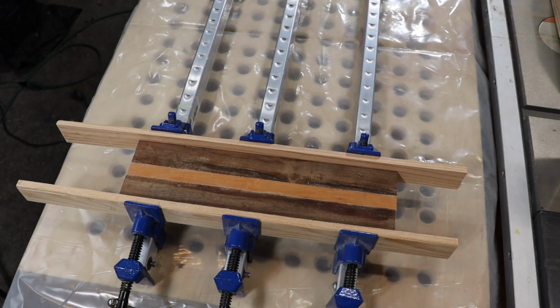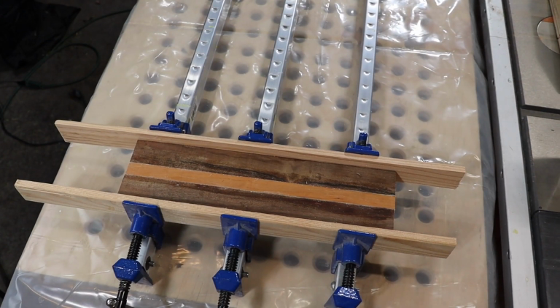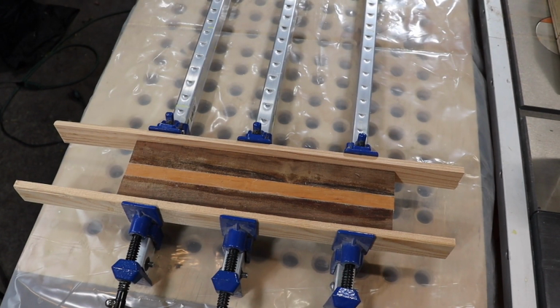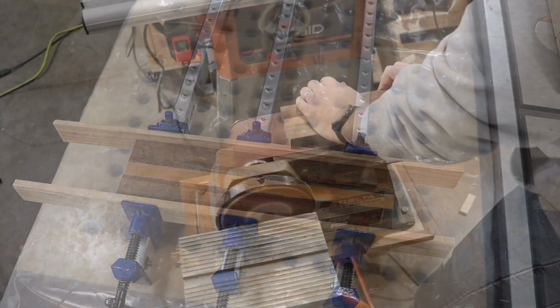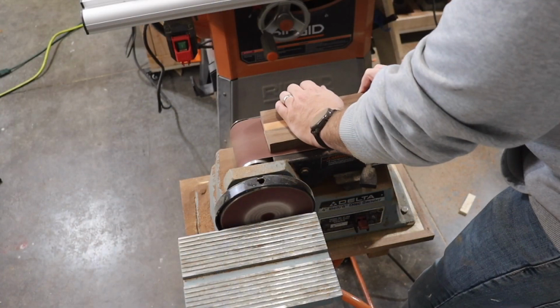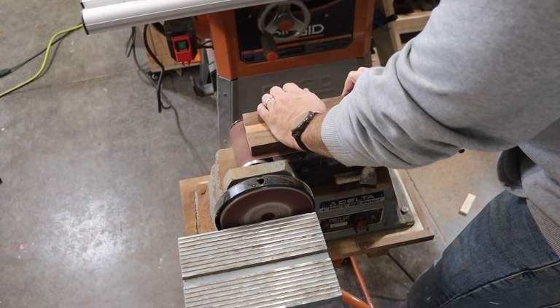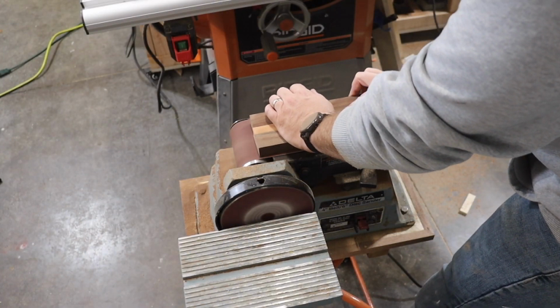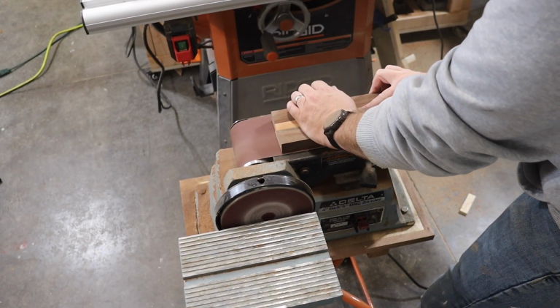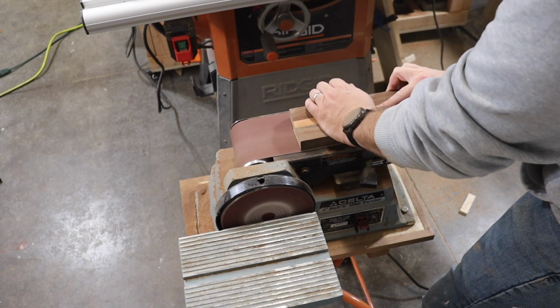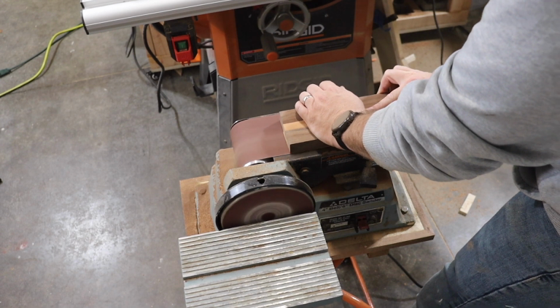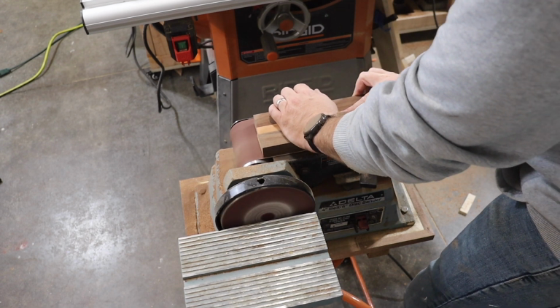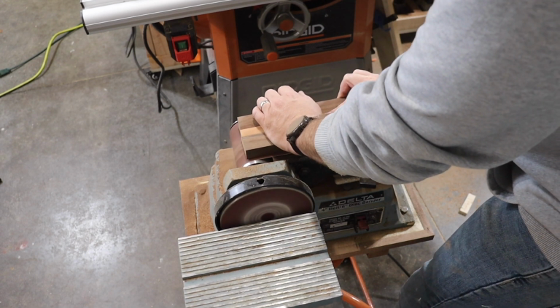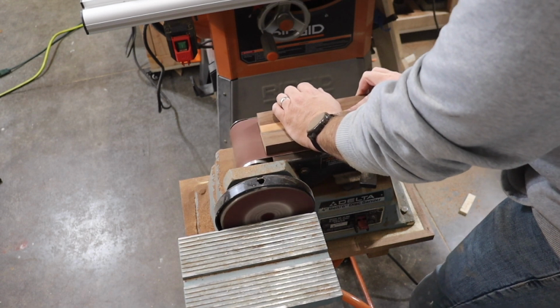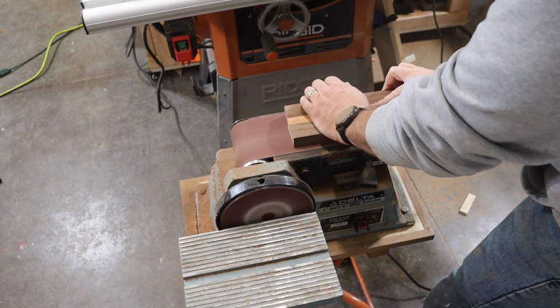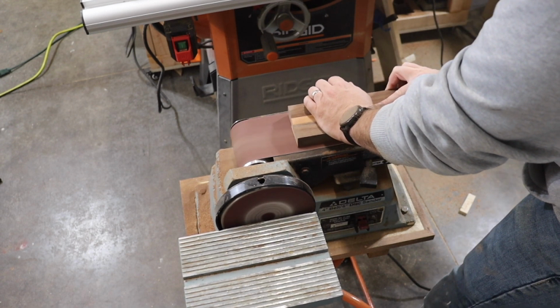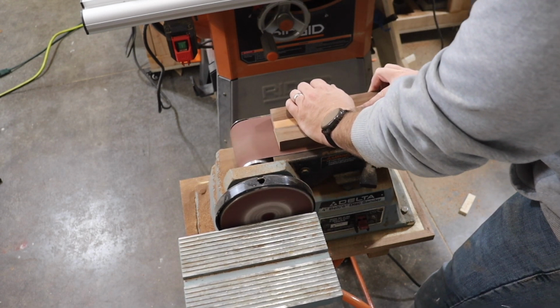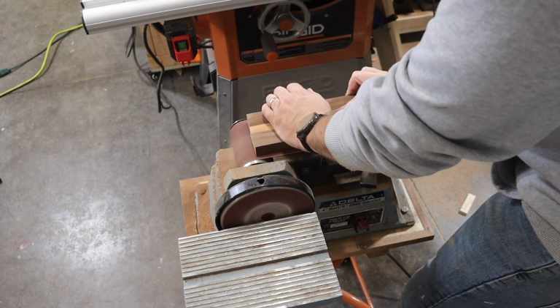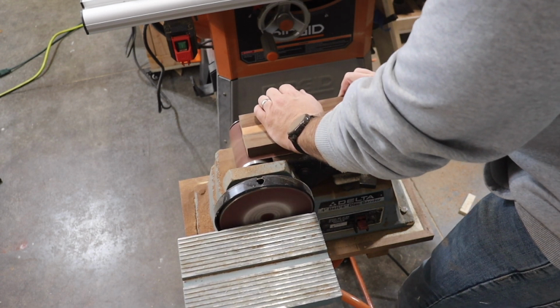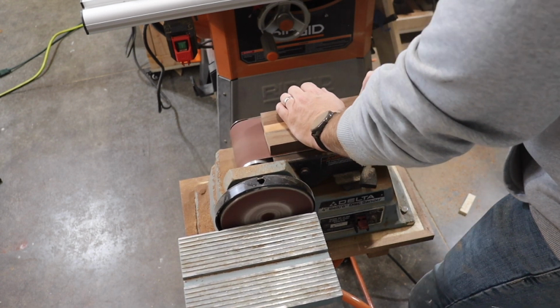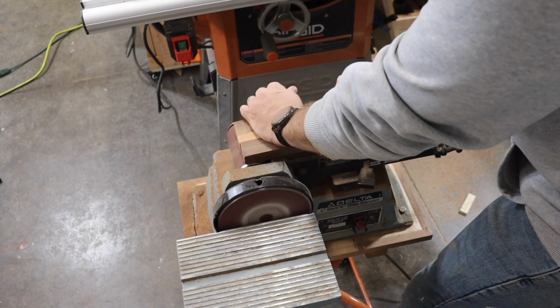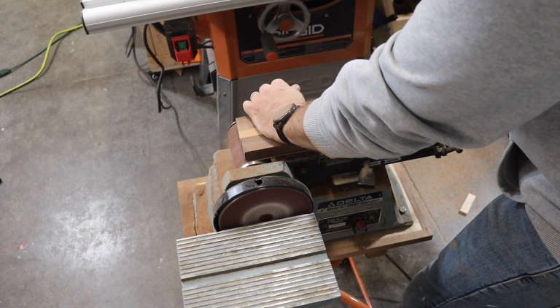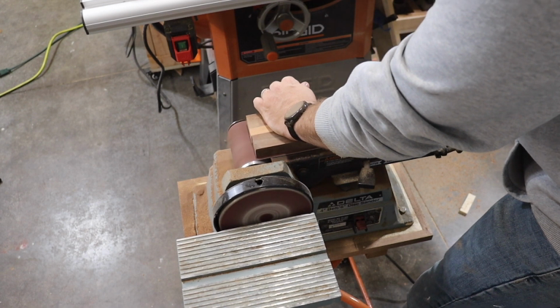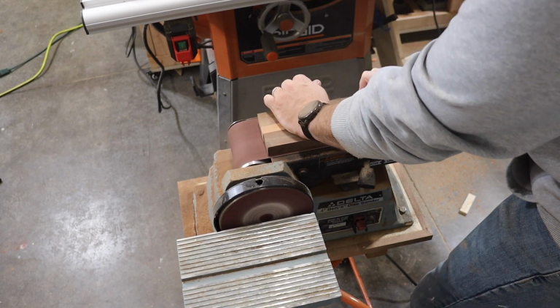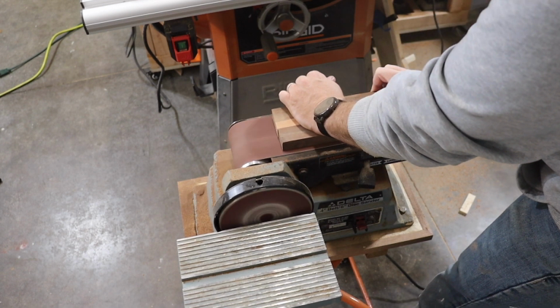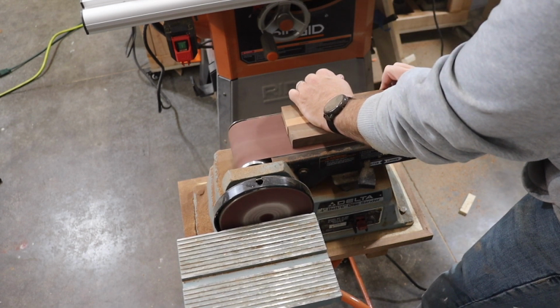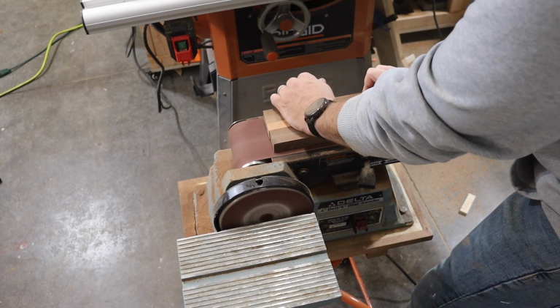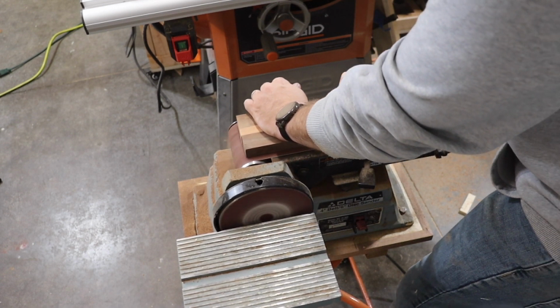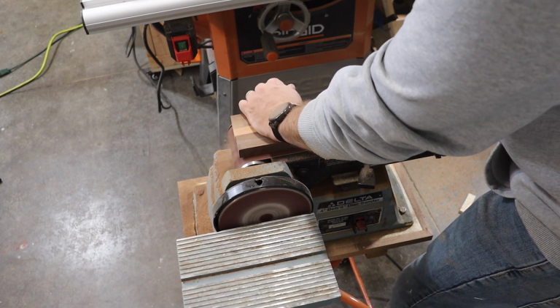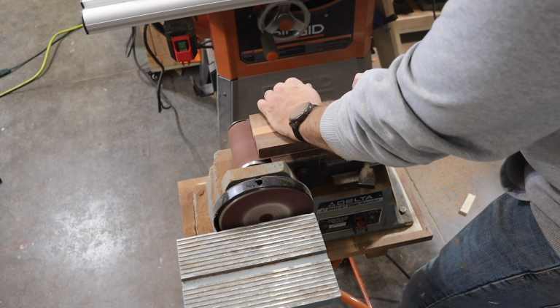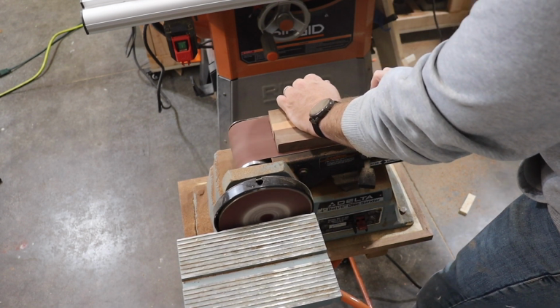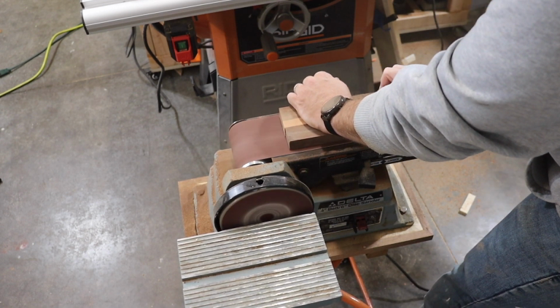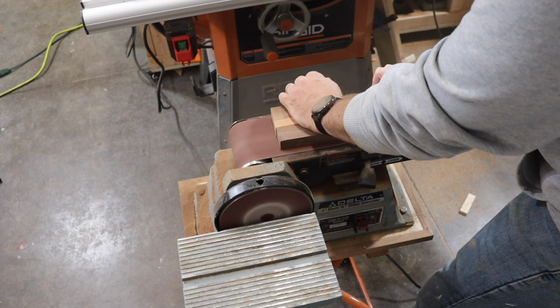After the glue dried overnight, it was time to sand. This belt sander I got from my grandpa really made for quick and easy sanding here, but an orbital sander would have worked great too. I started with 80 grit and then went to 120 grit.